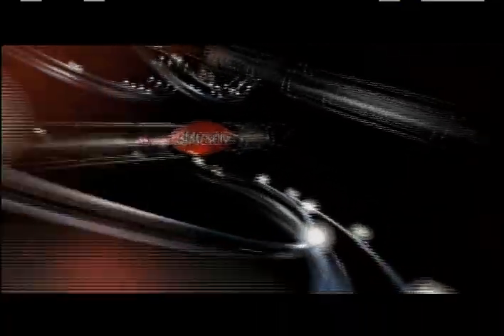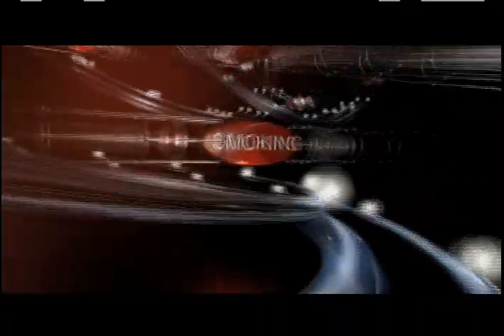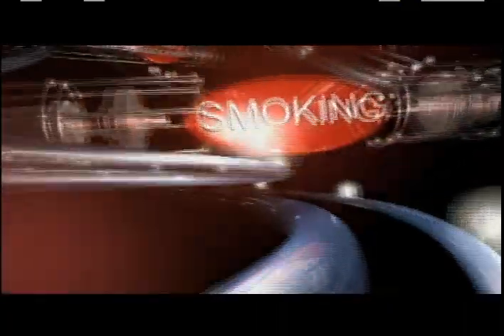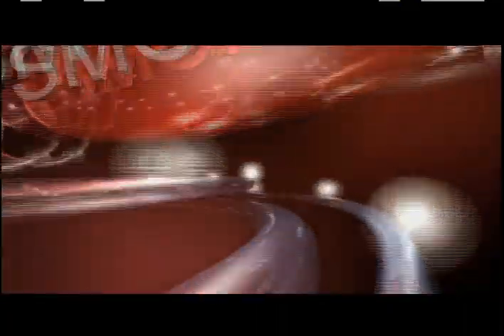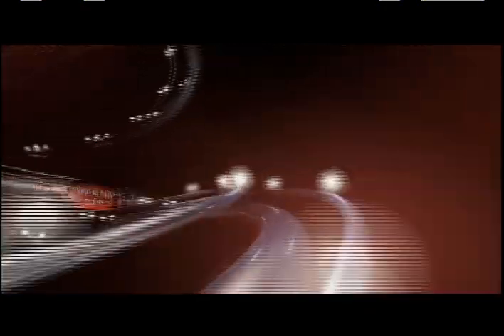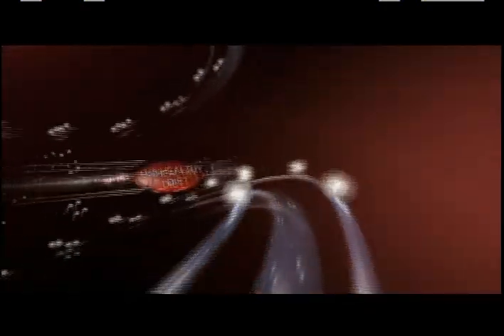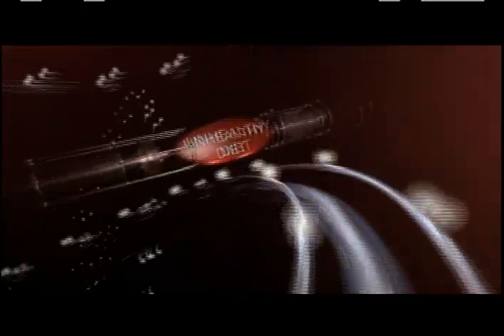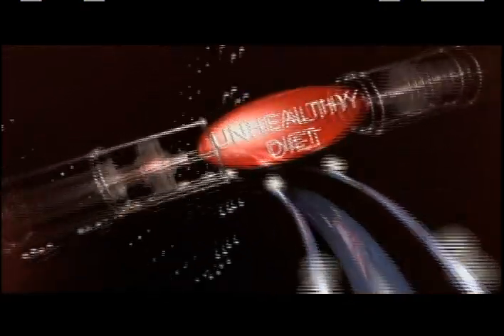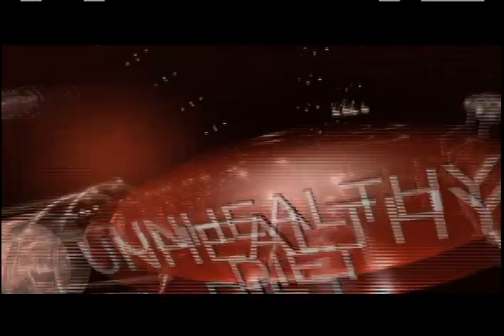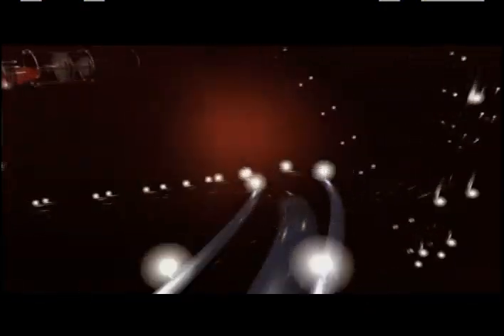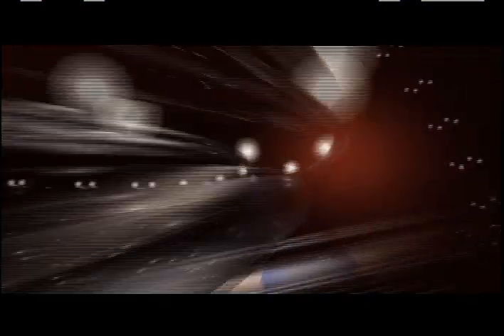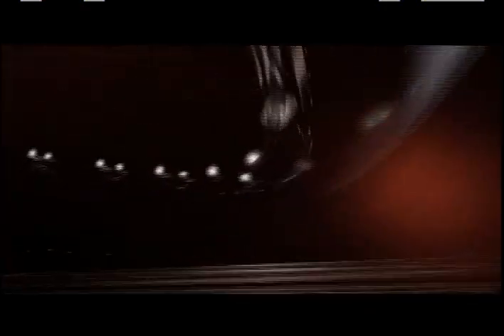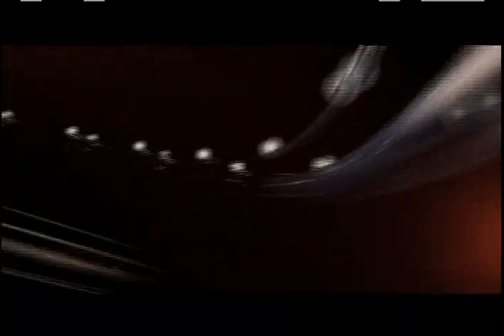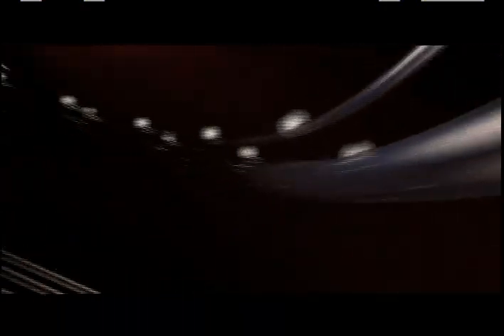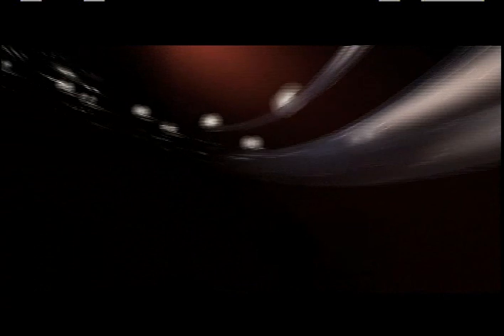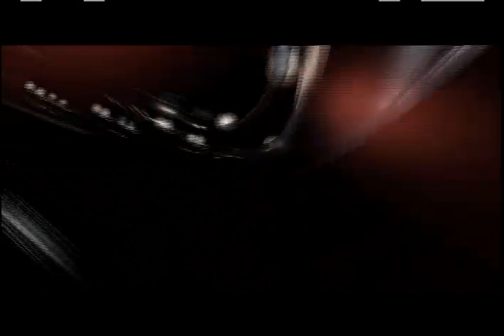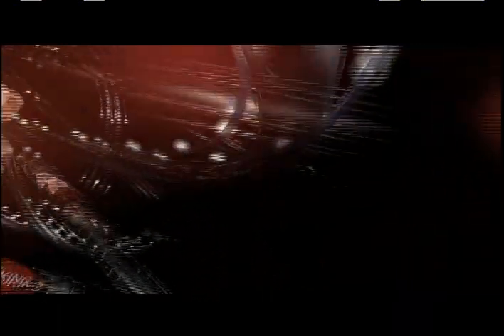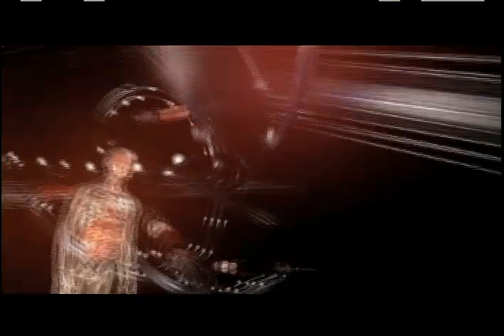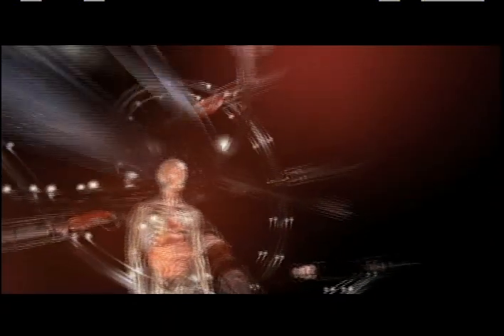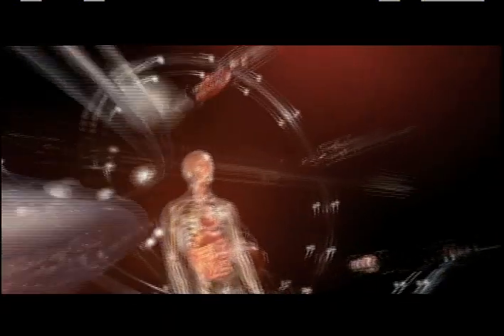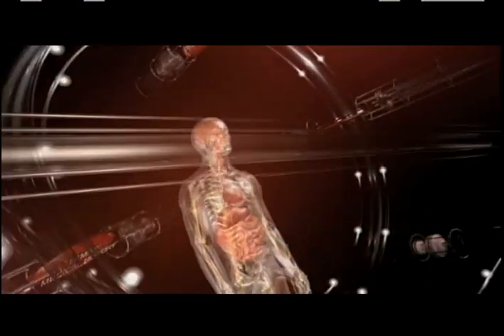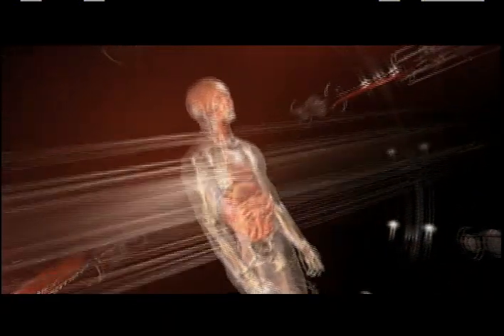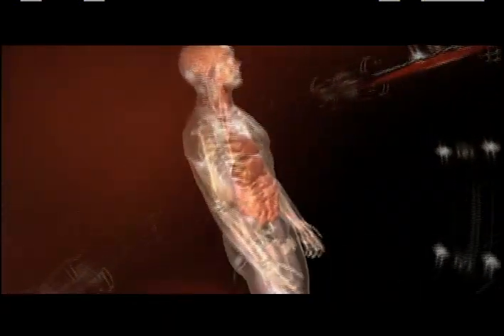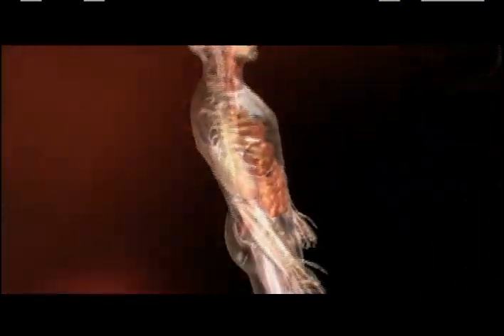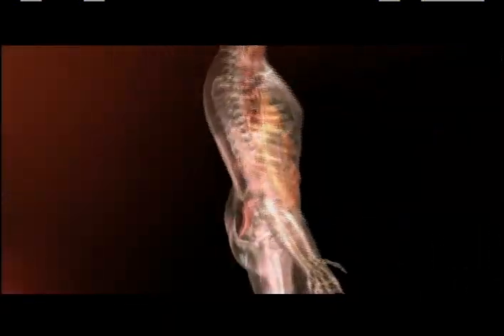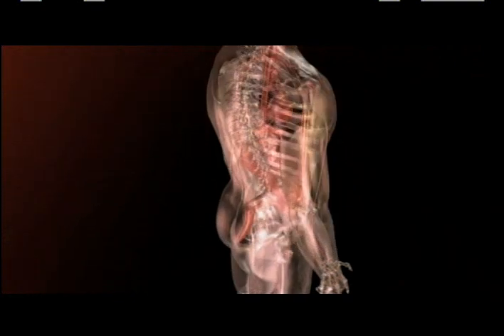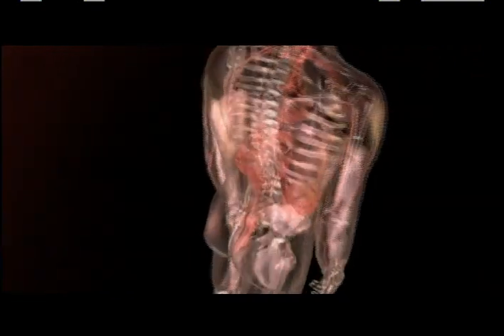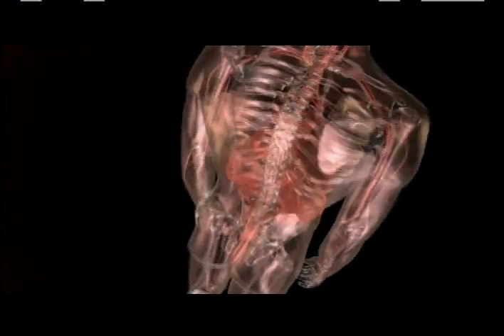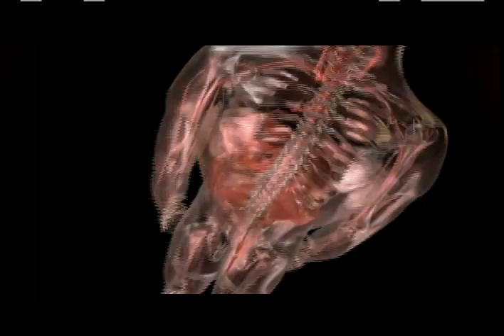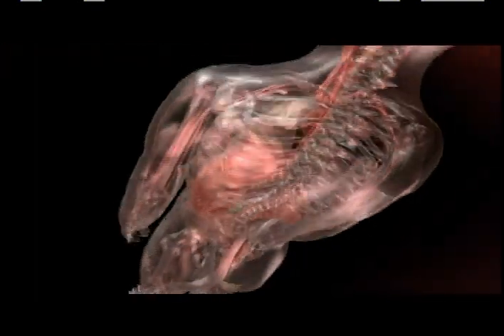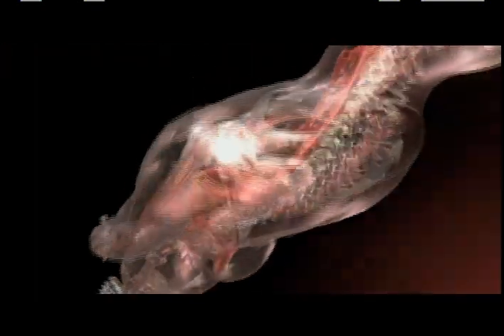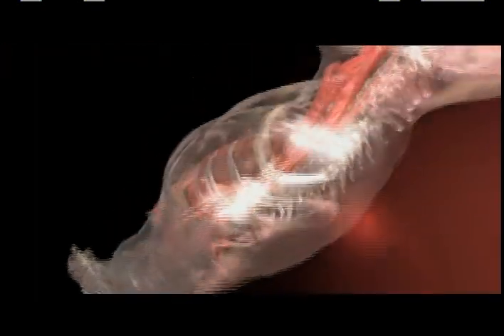Some things we can change, like stopping smoking or changing what we eat, while others, like our family history or our age, we can't. But we can all take steps to reduce our risk of suffering a heart attack or a stroke by improving the health of our arteries.